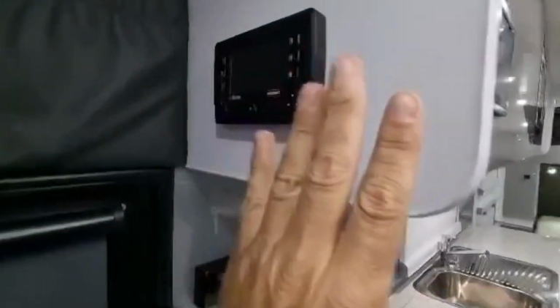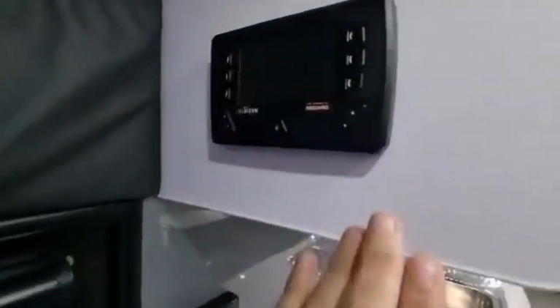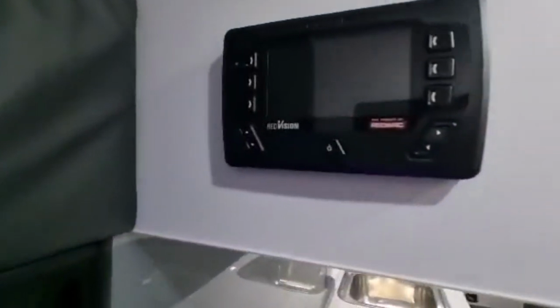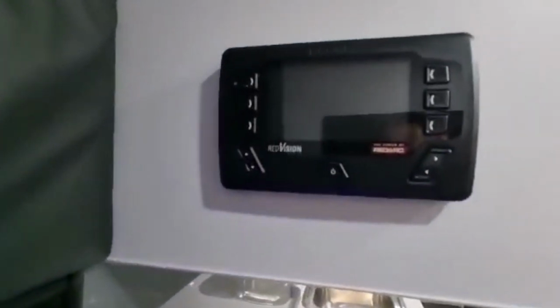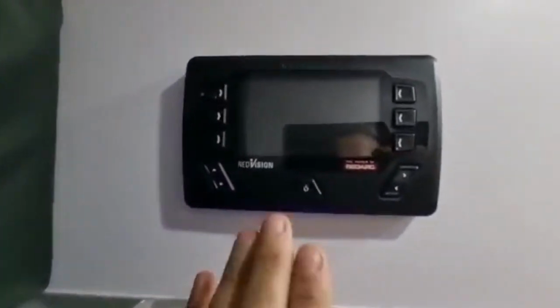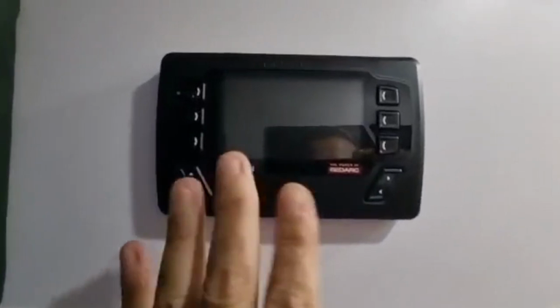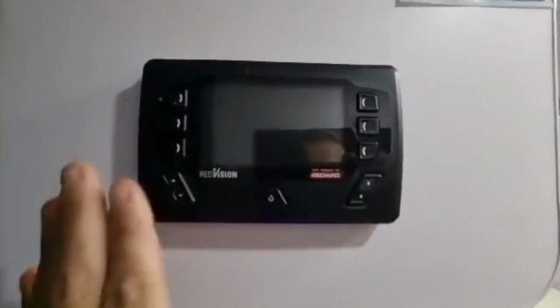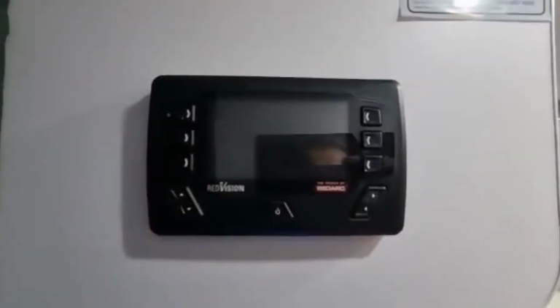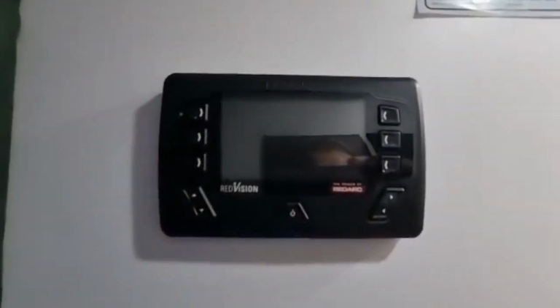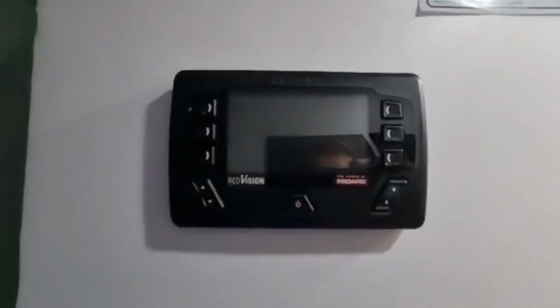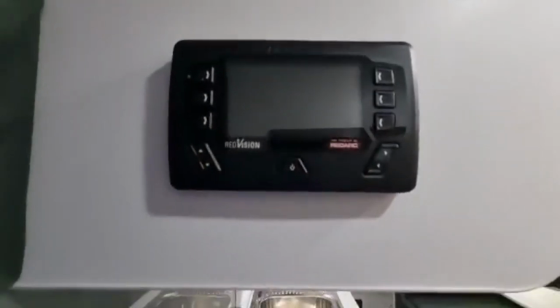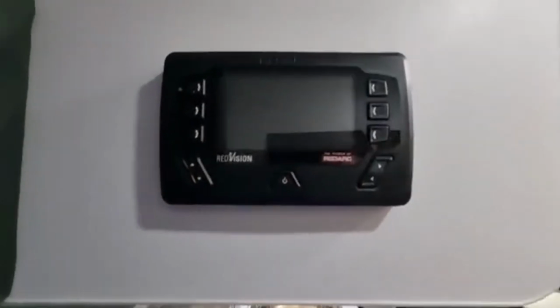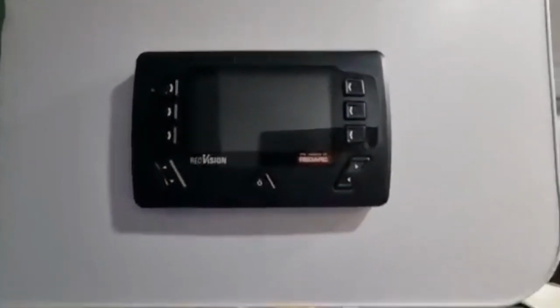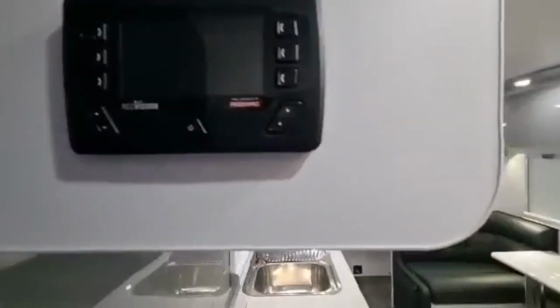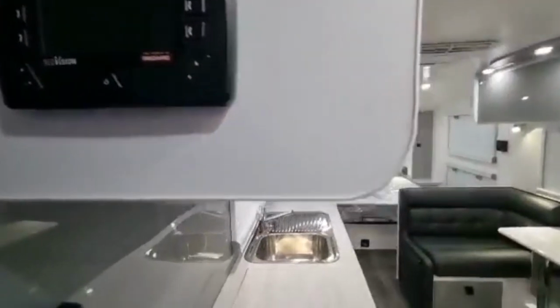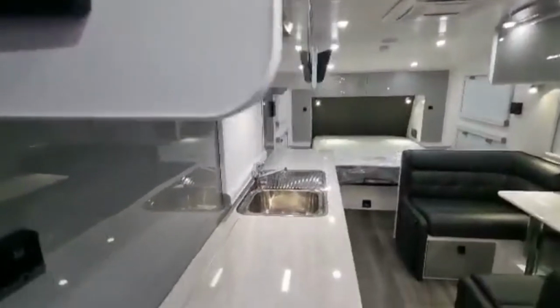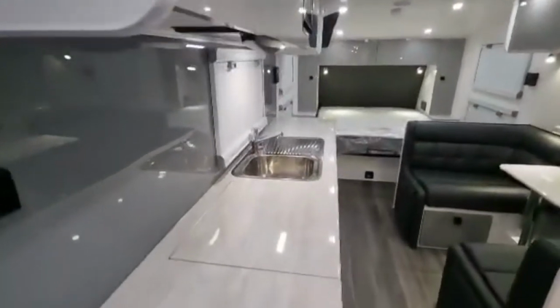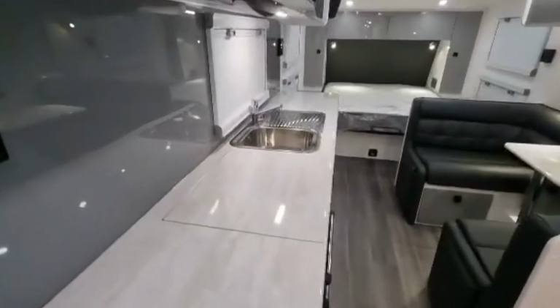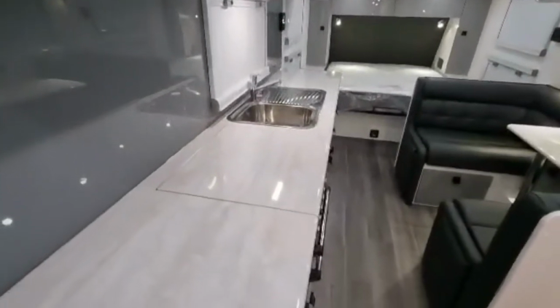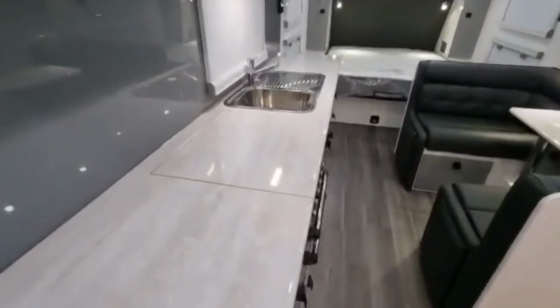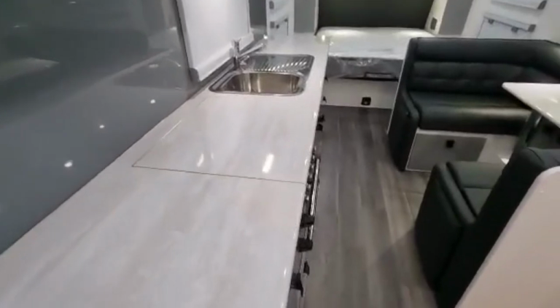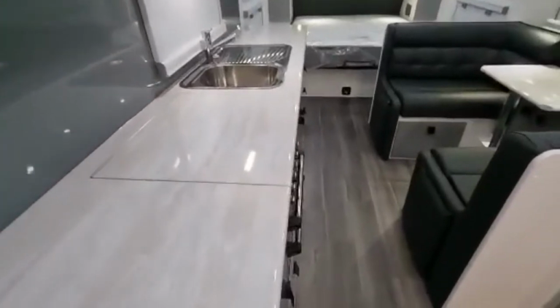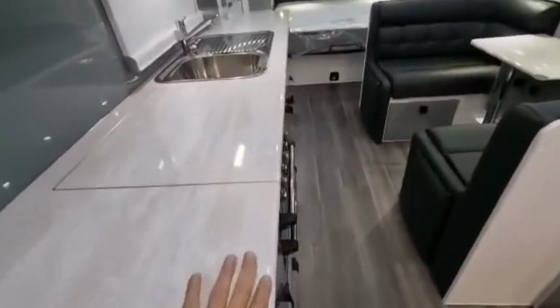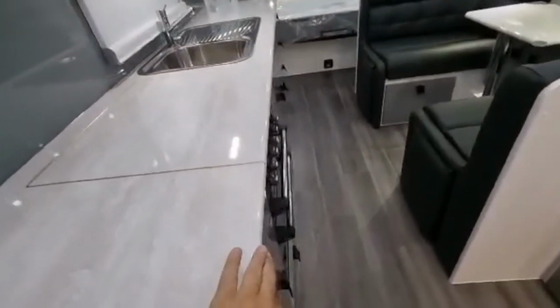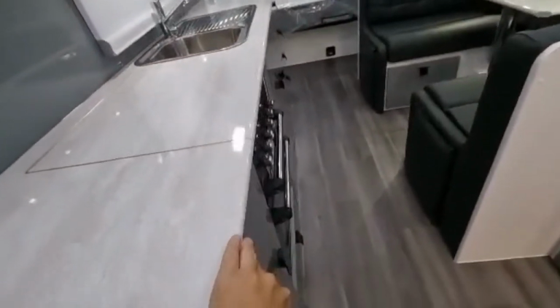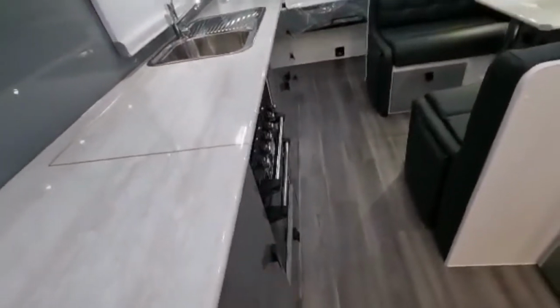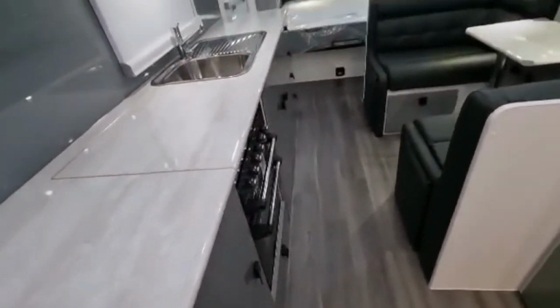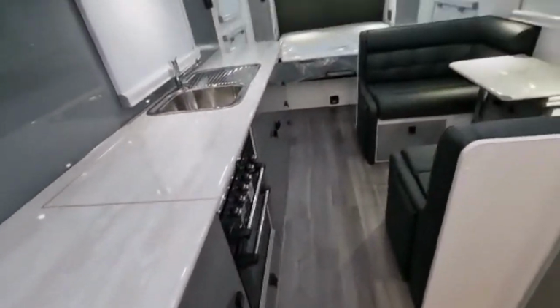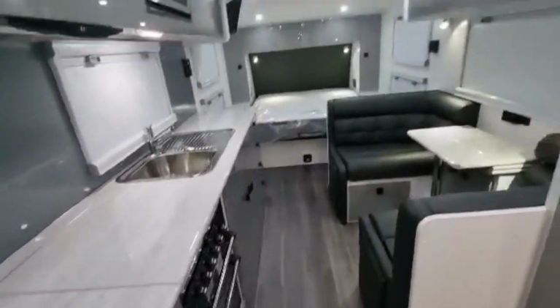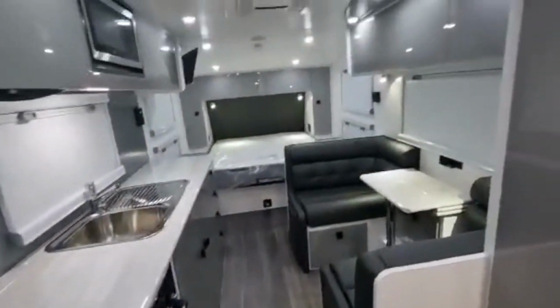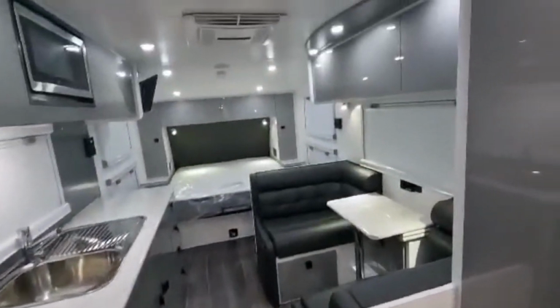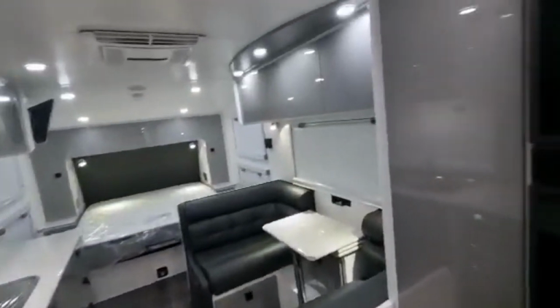Another cool feature is the Redvision Redarc battery management system right there. This van has a 200-amp lithium battery in as well. Beautiful rolled benches, which just finish off the van very smartly.